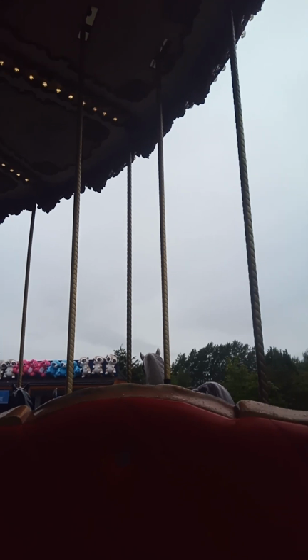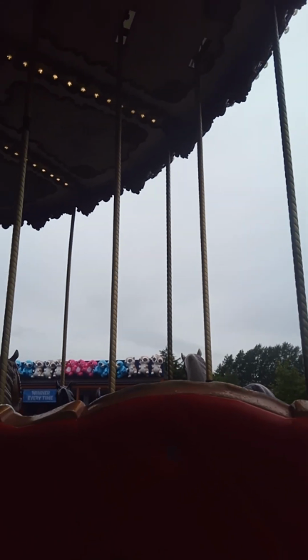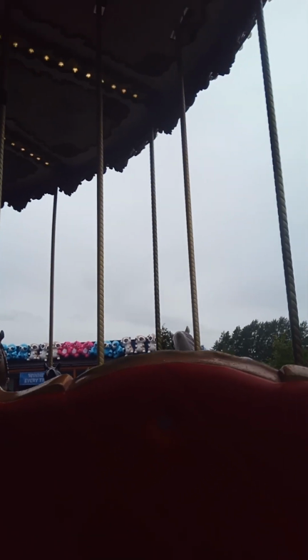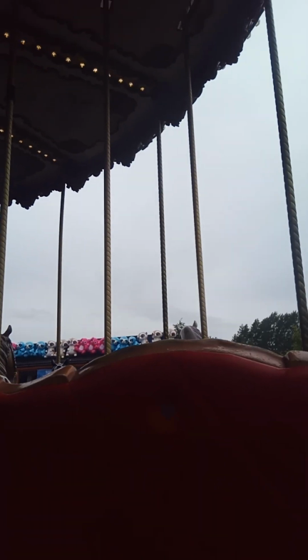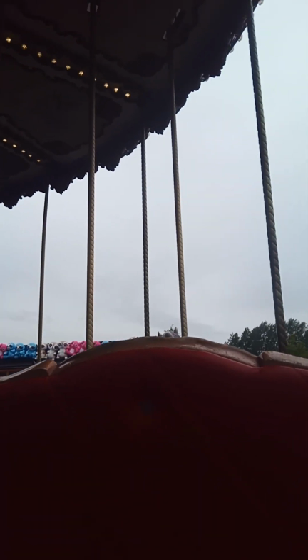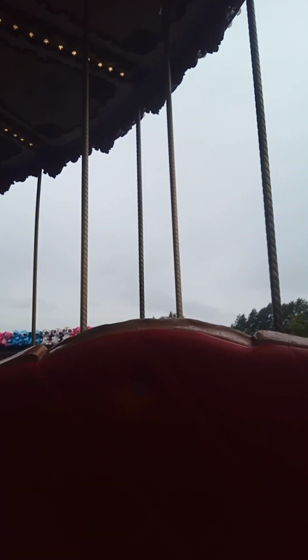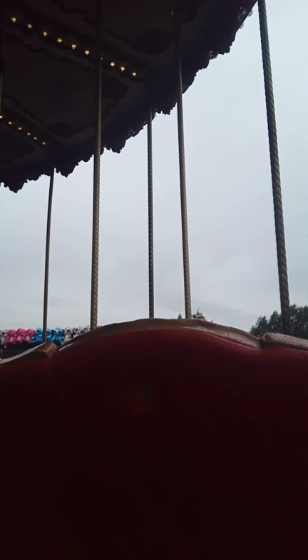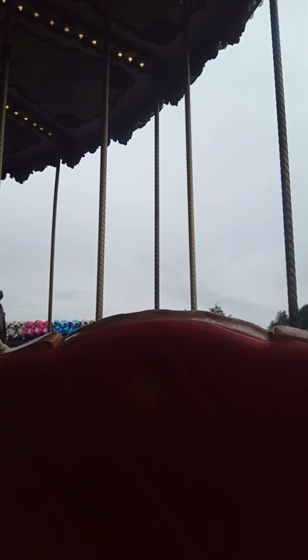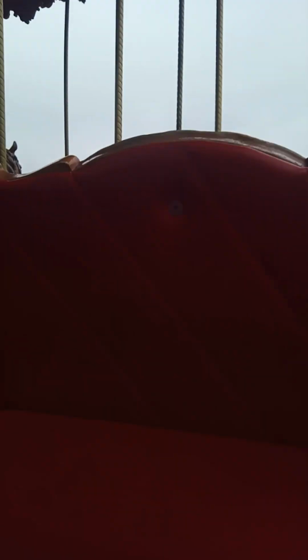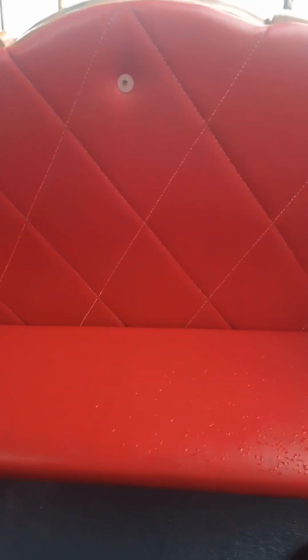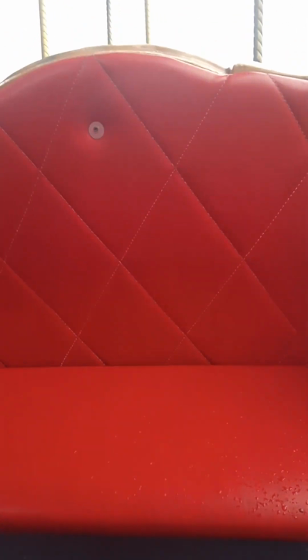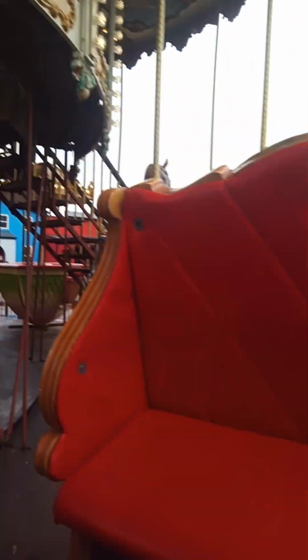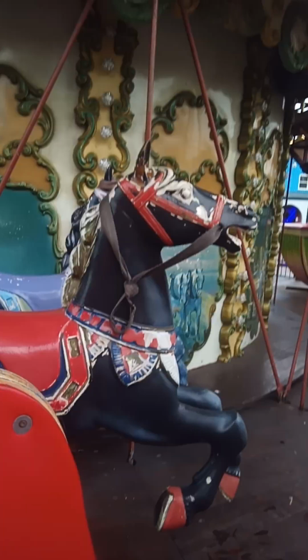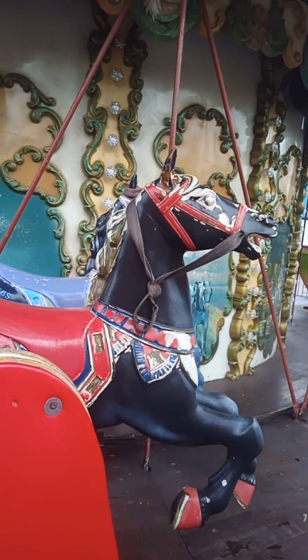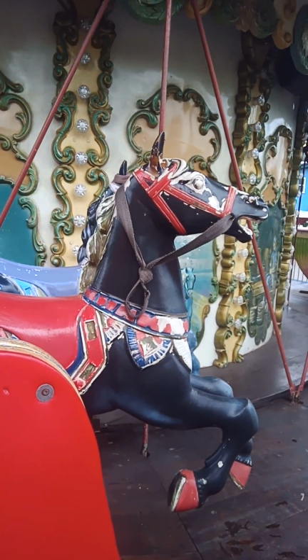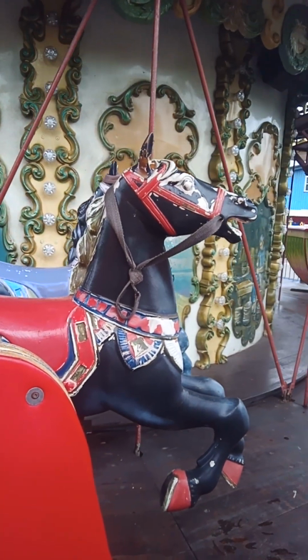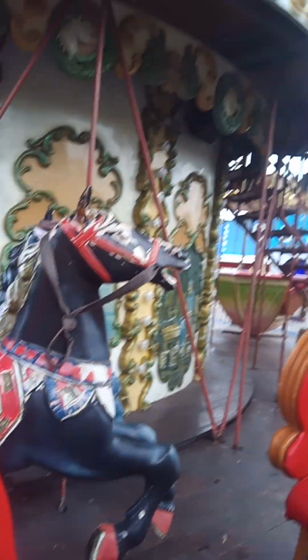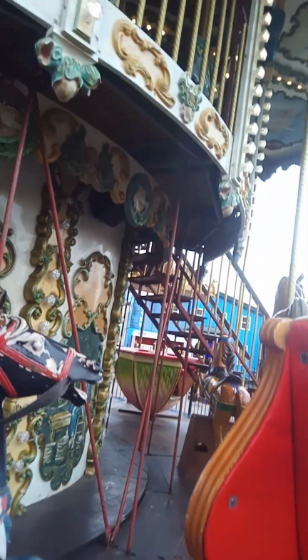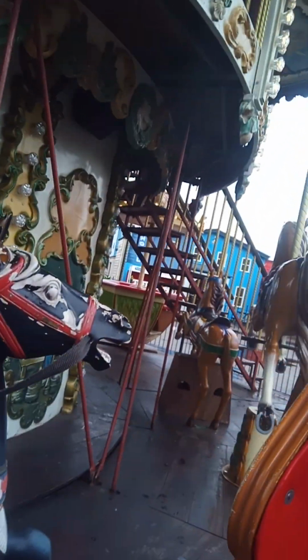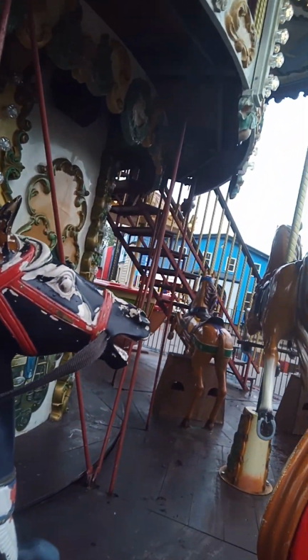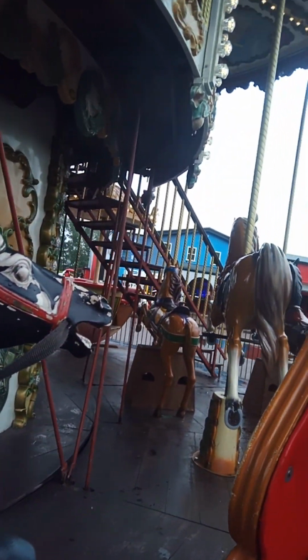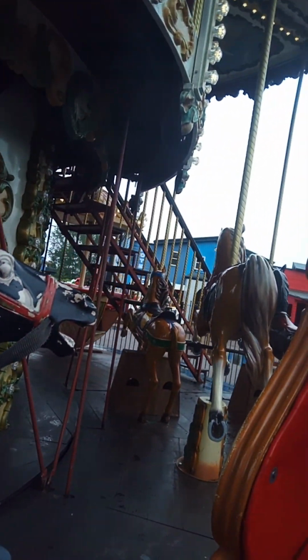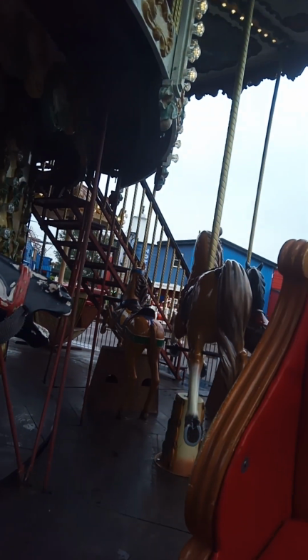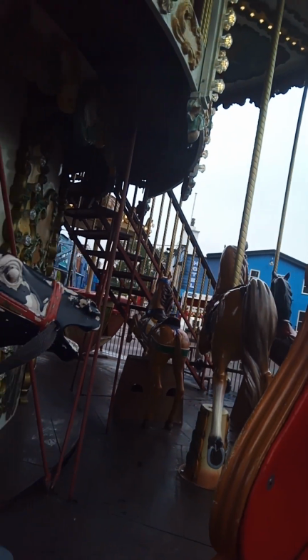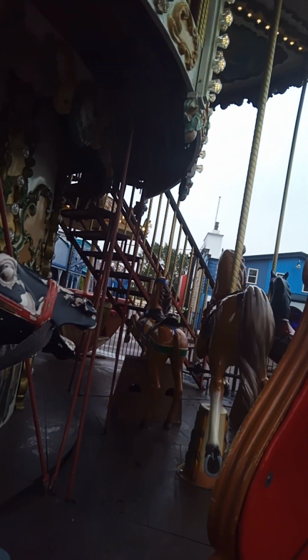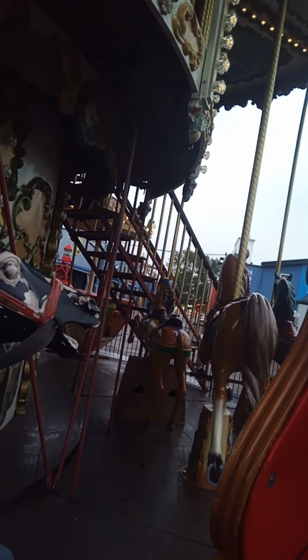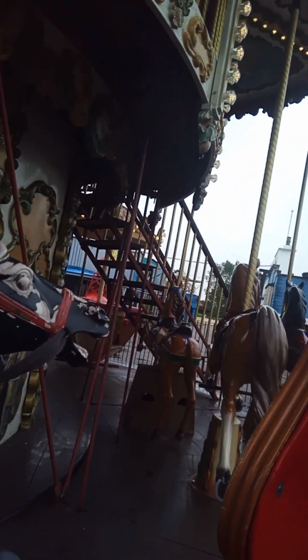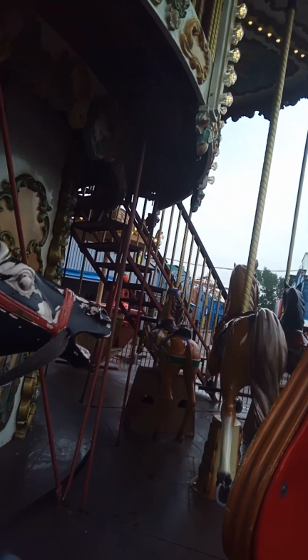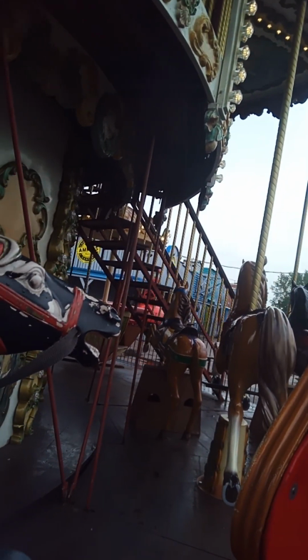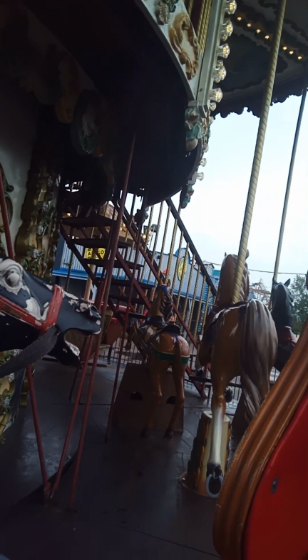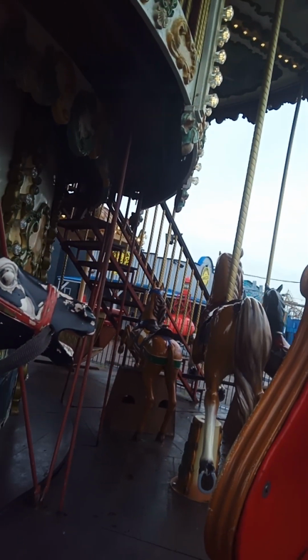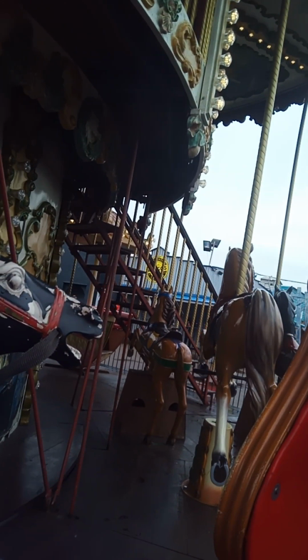Here we go on the carousel at Pizzlewood Hills. I'm on the chair and I'm the only one on it. So I'll give you a wee tour around as we go around in the carousel. Here we go.